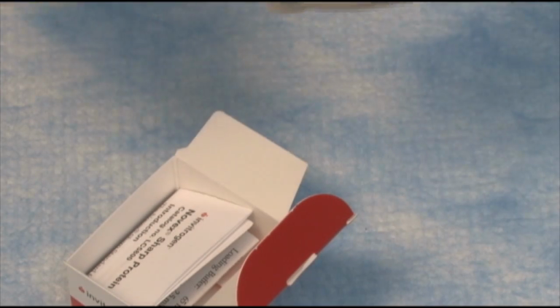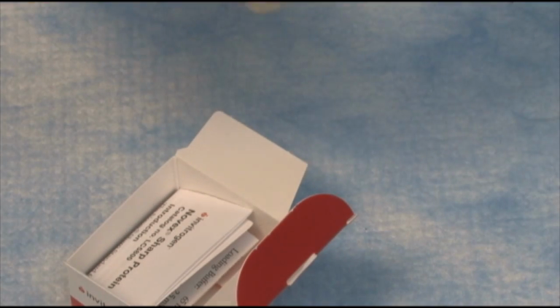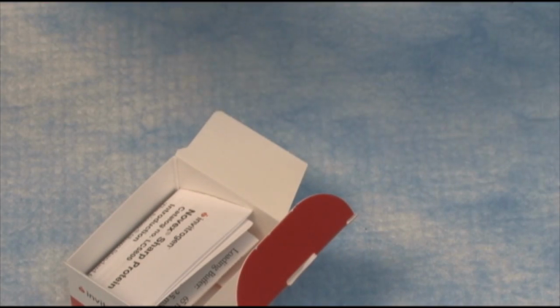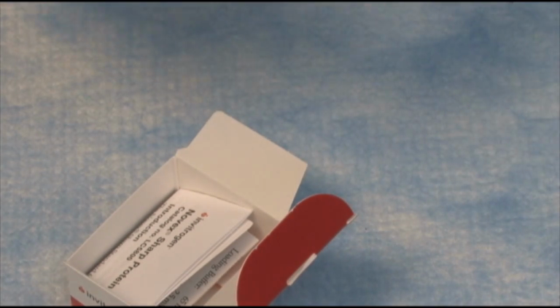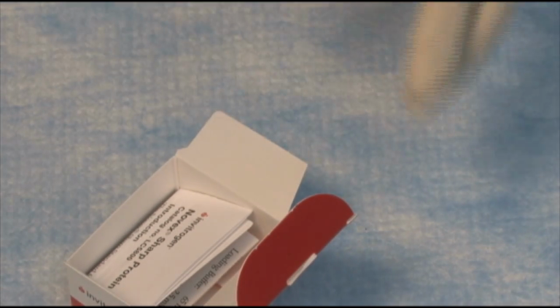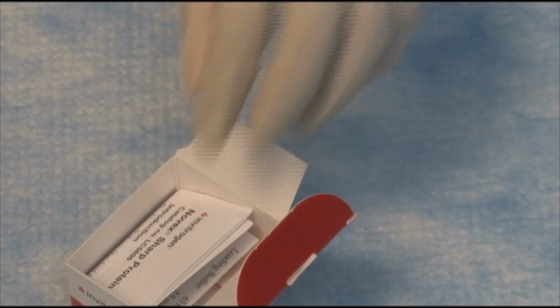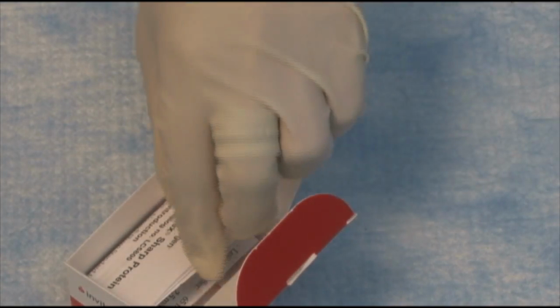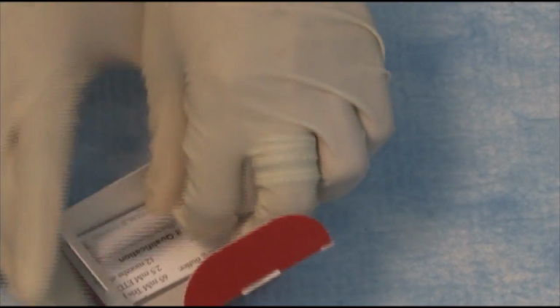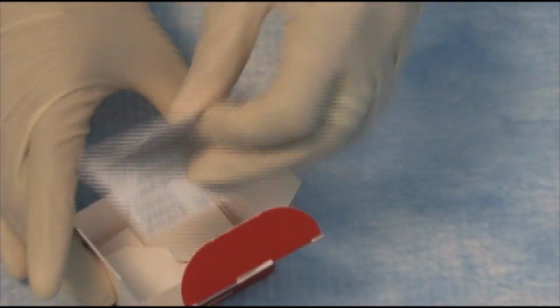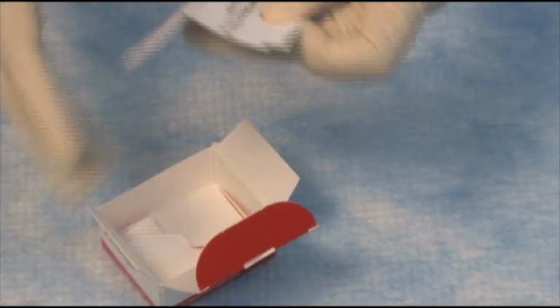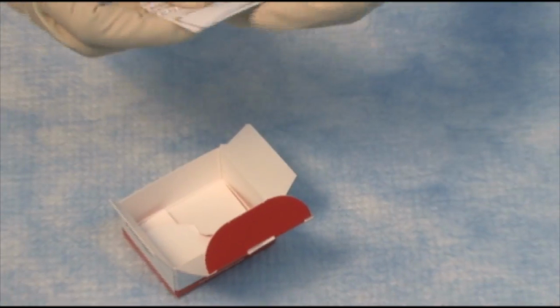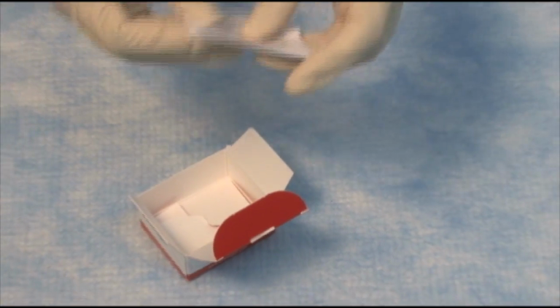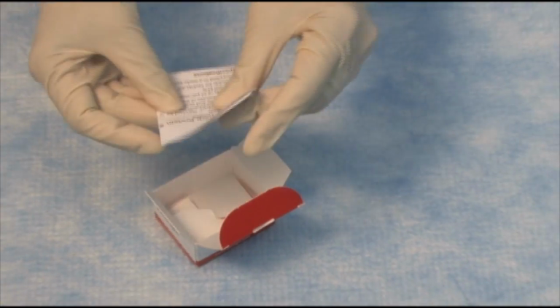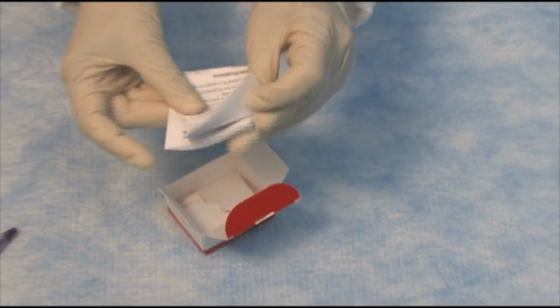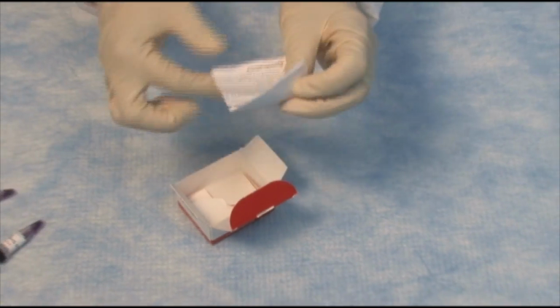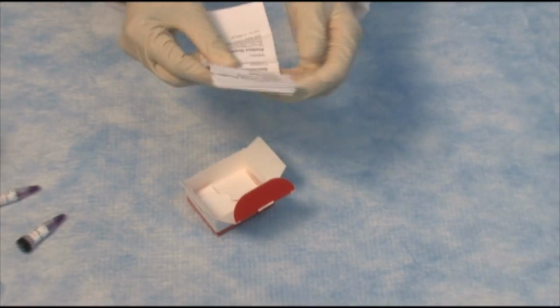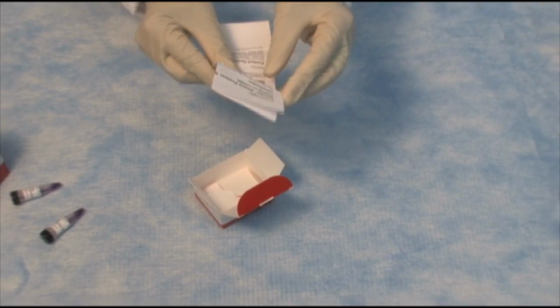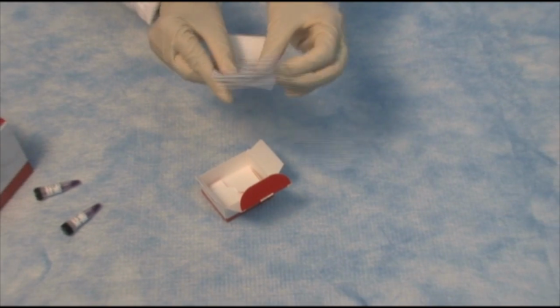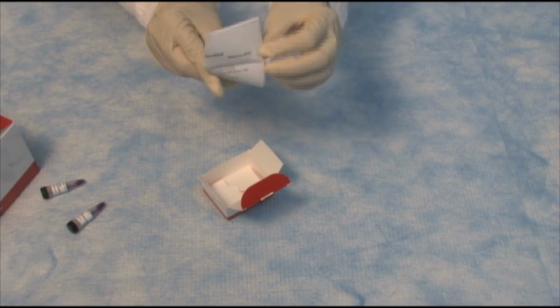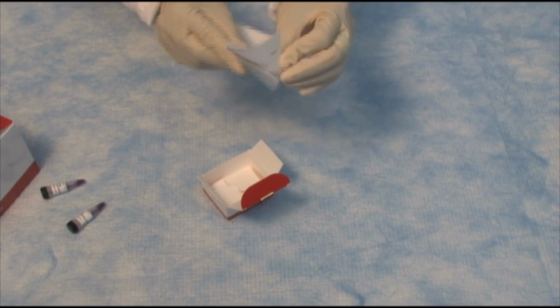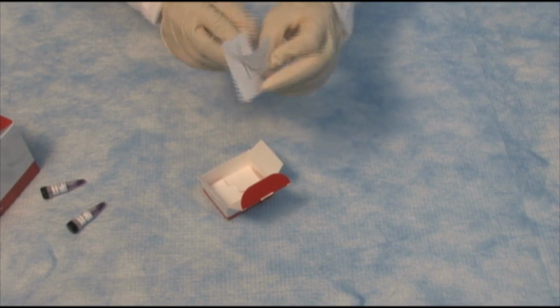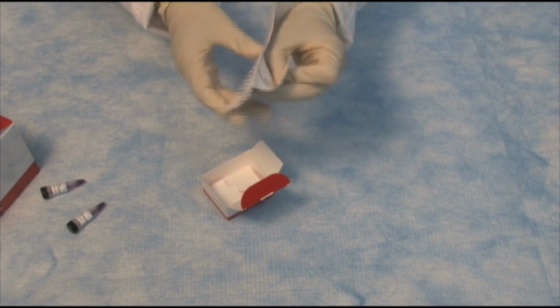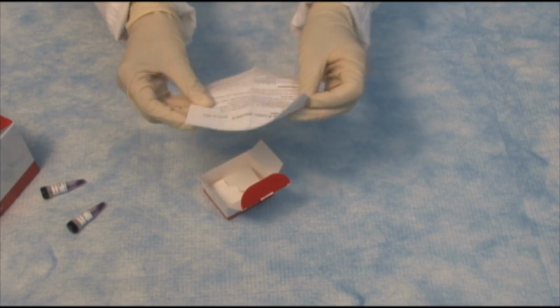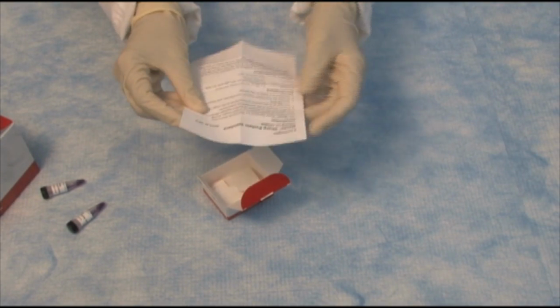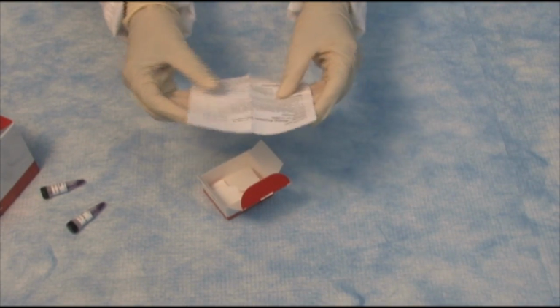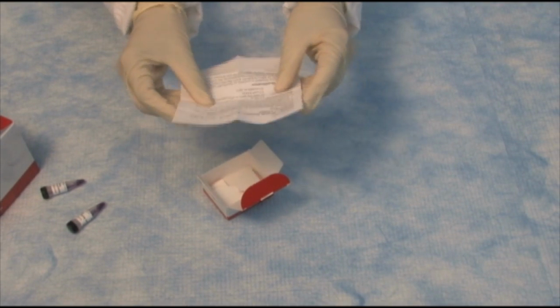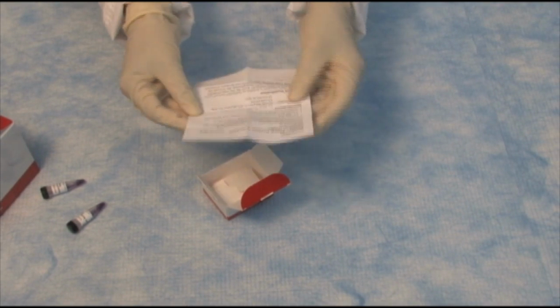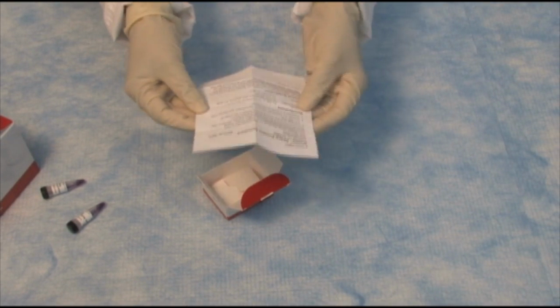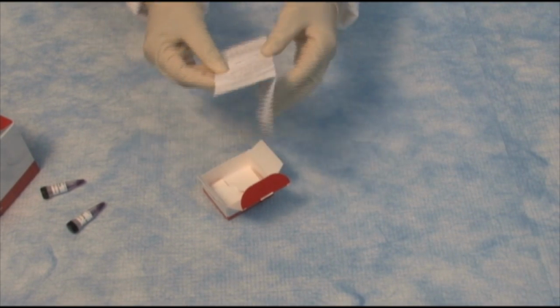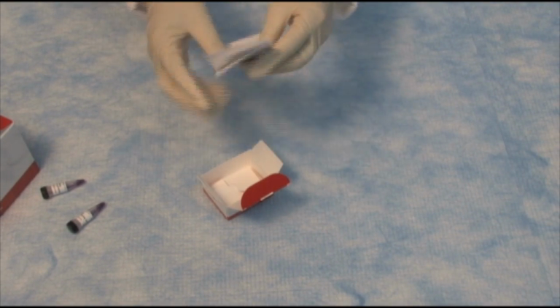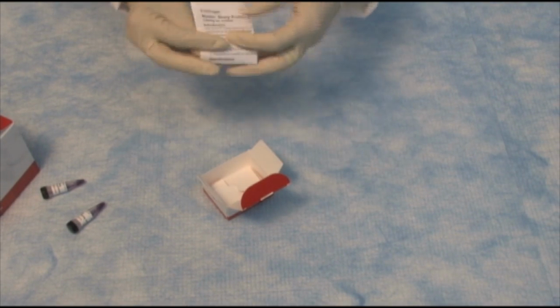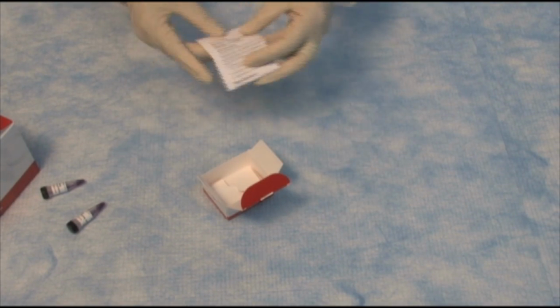So that's quite a bit. You have a little instruction card in the box that gives you information about the standard, how to use it, and how to store it.